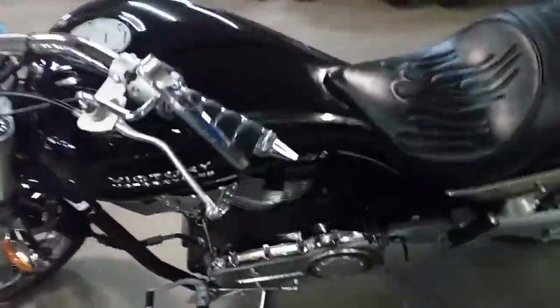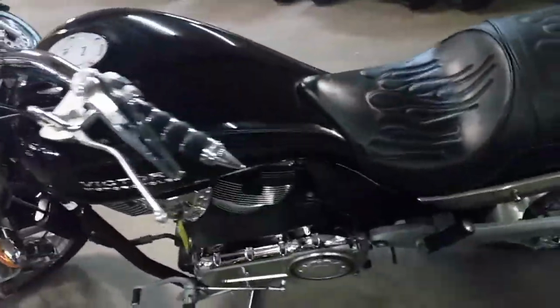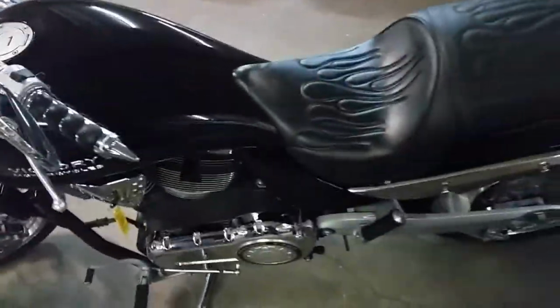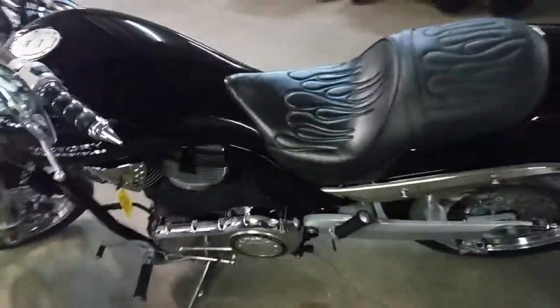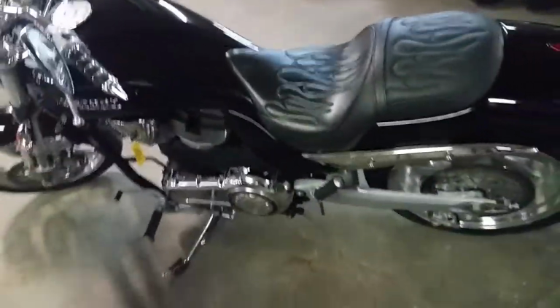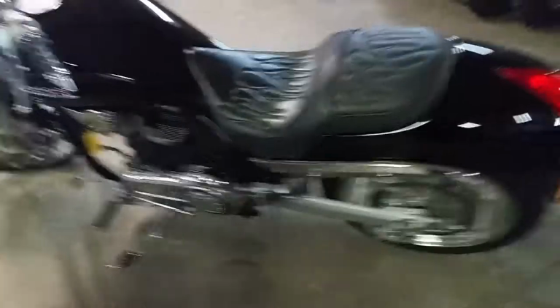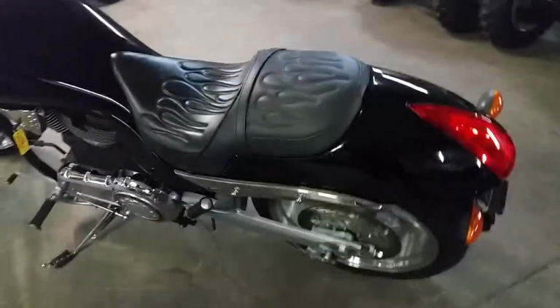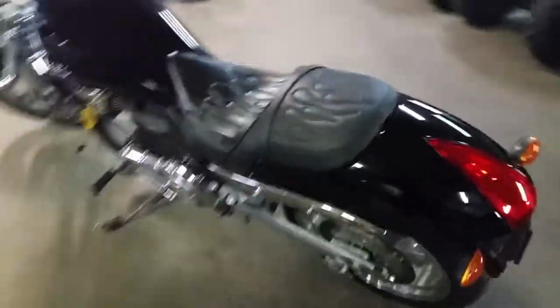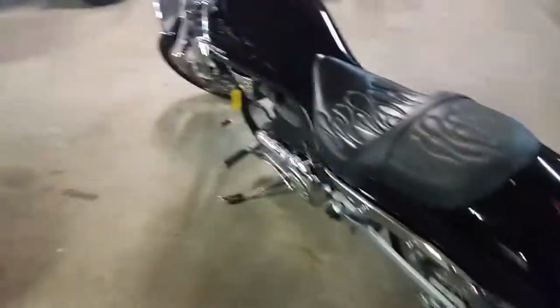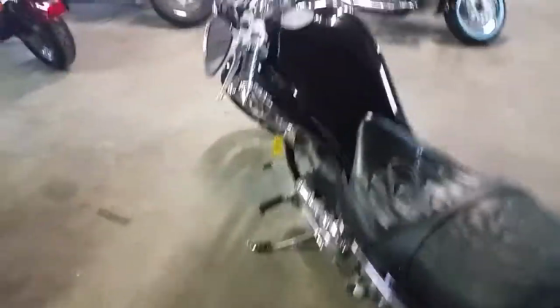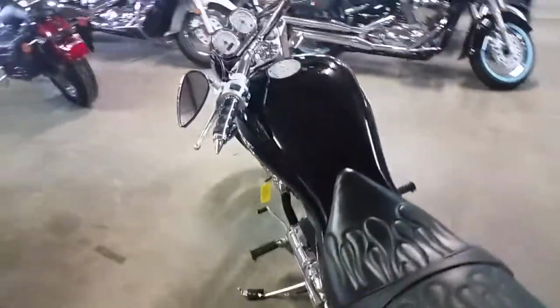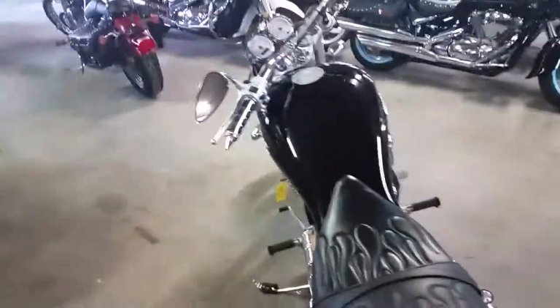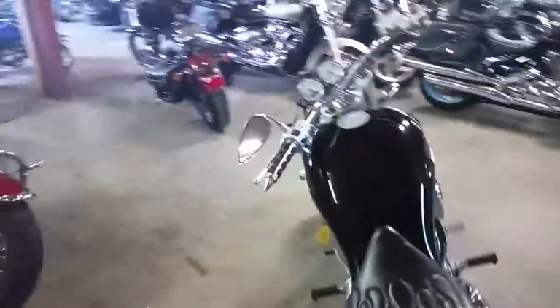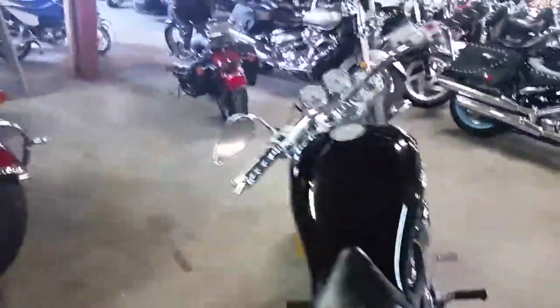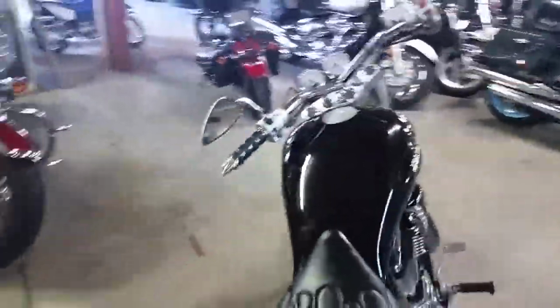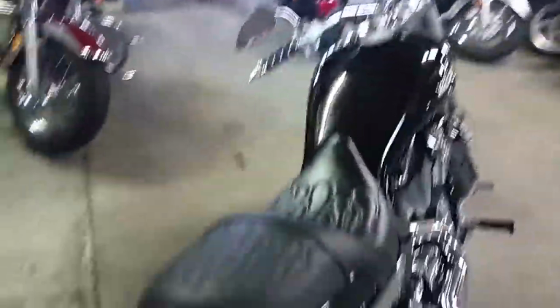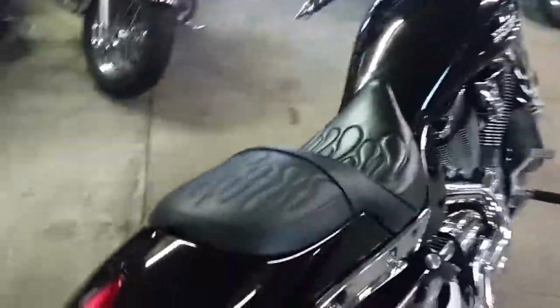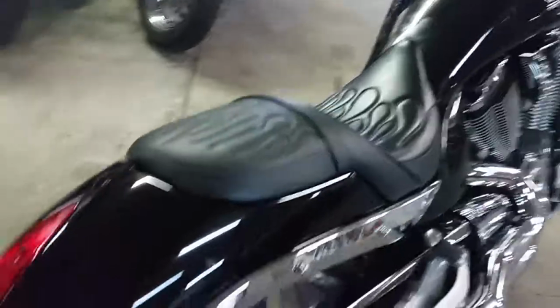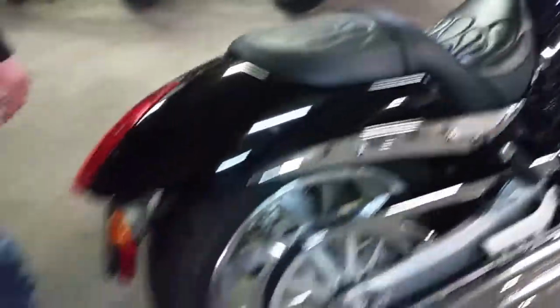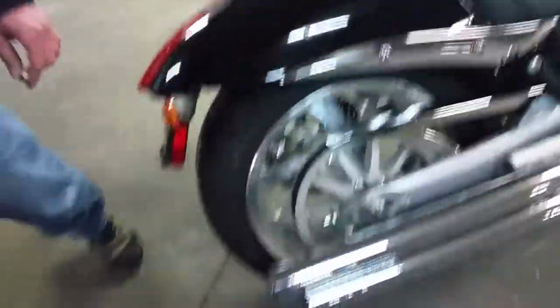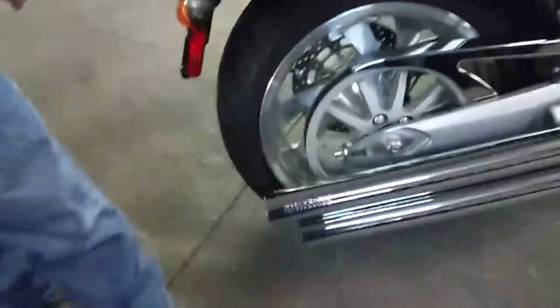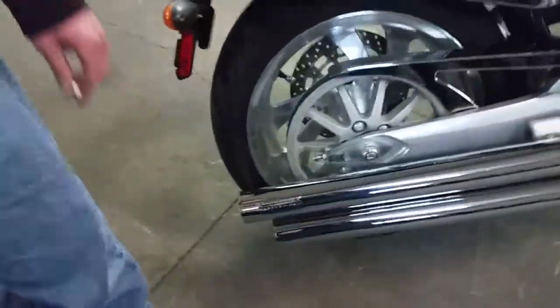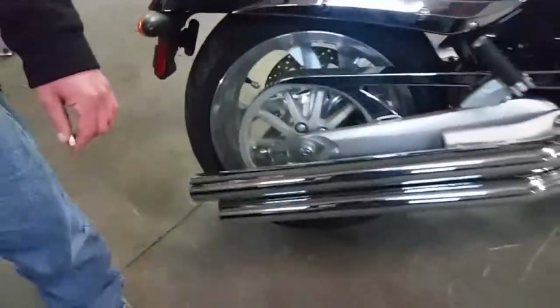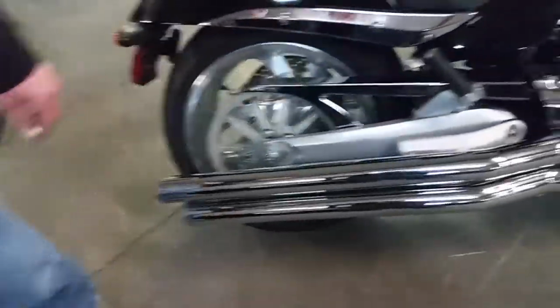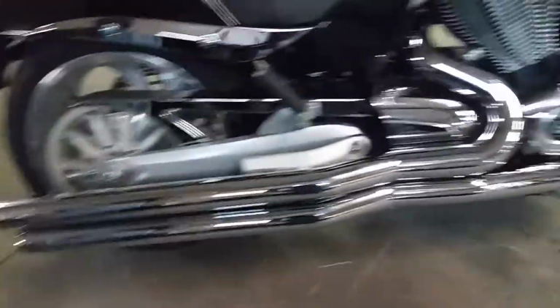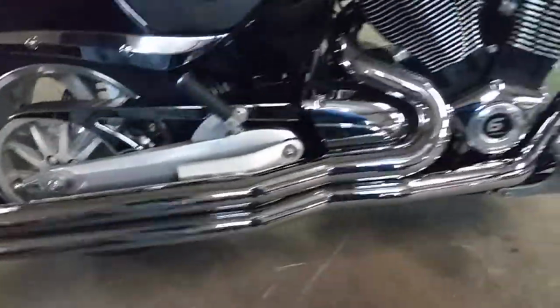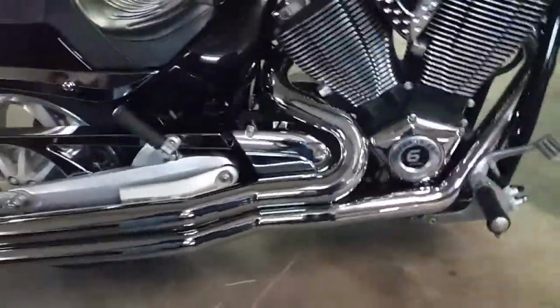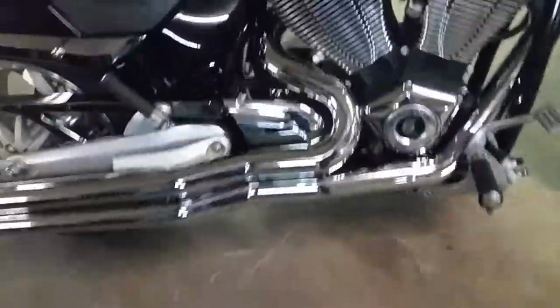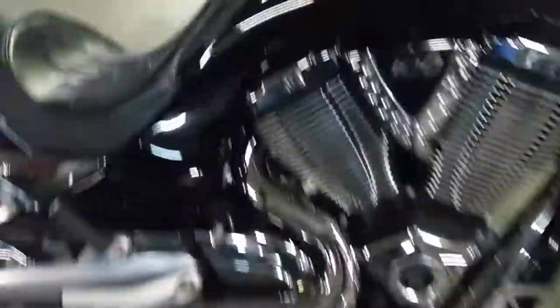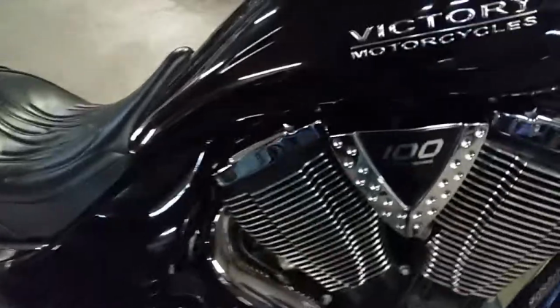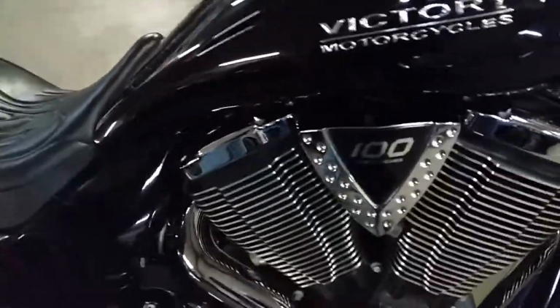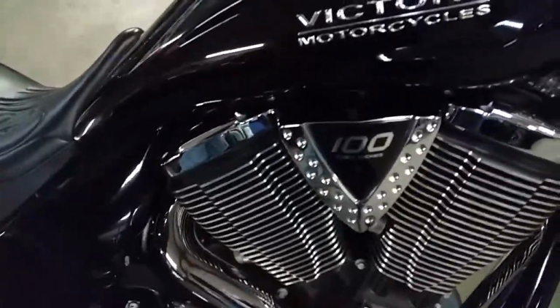Comes in liquid black paint. This thing's loaded up with tons of chrome. The Victory Performance exhaust makes this Hammer sound as cool as it looks. This thing's going to turn heads. It's got the big 100 cubic inch motor, tons of chrome, and it's got that big fat rear tire everybody's looking for.